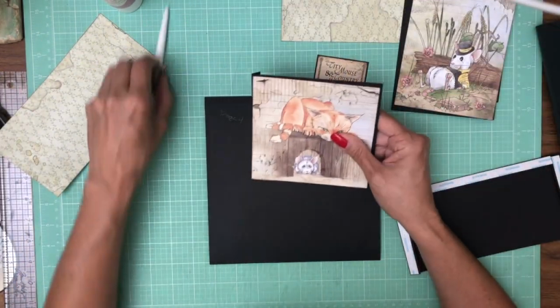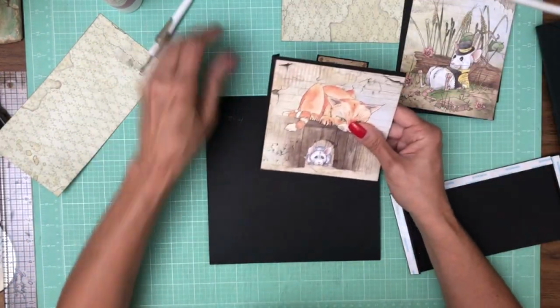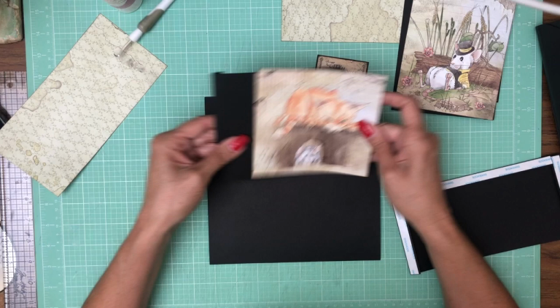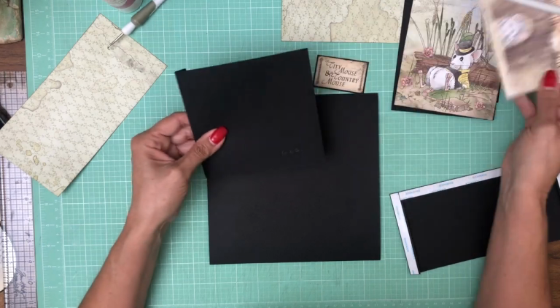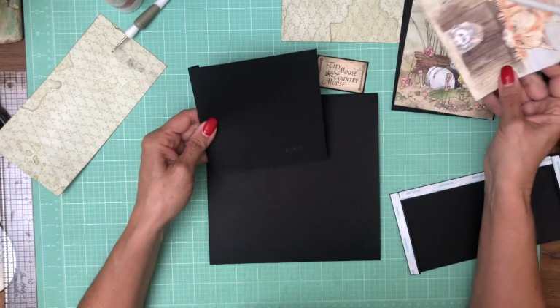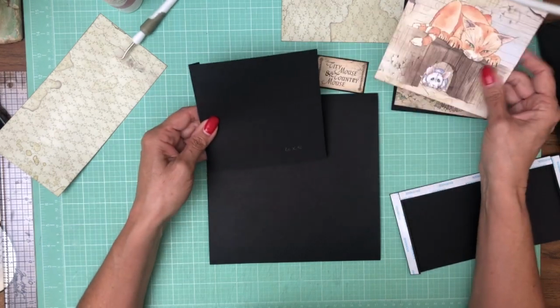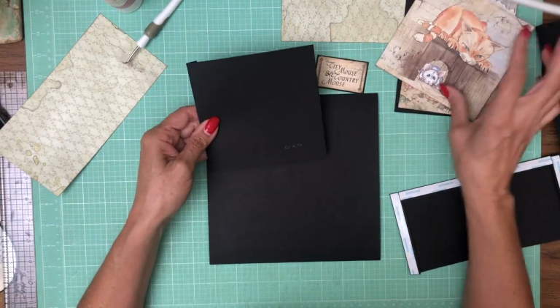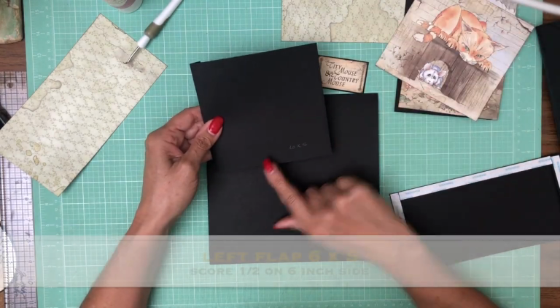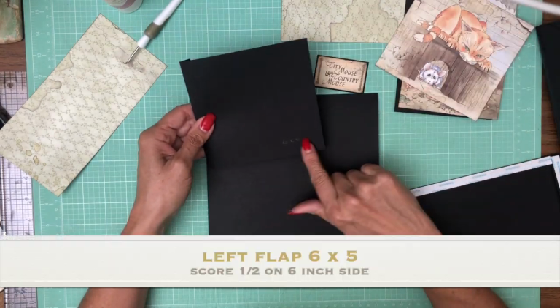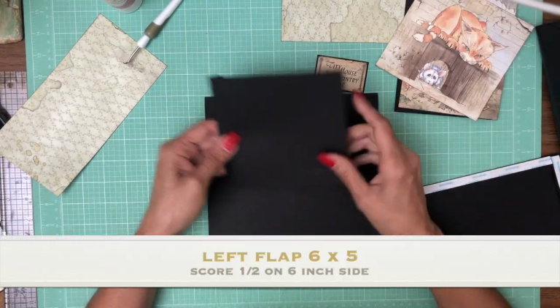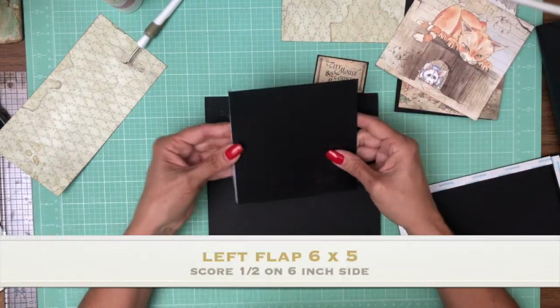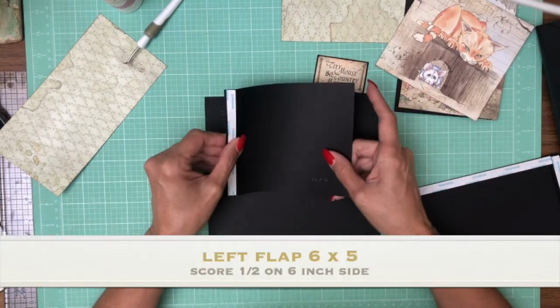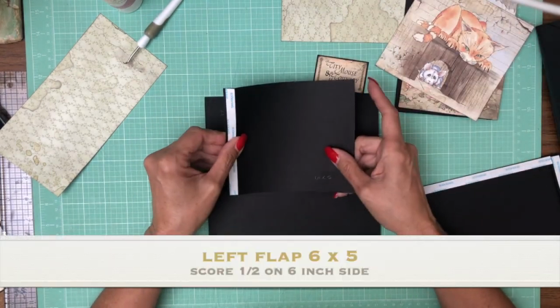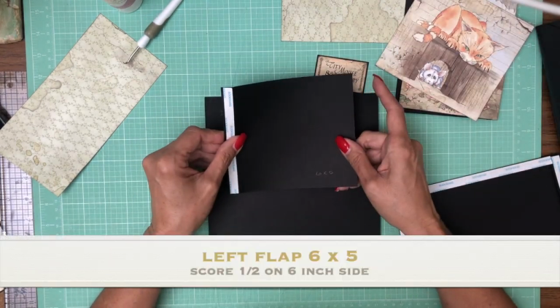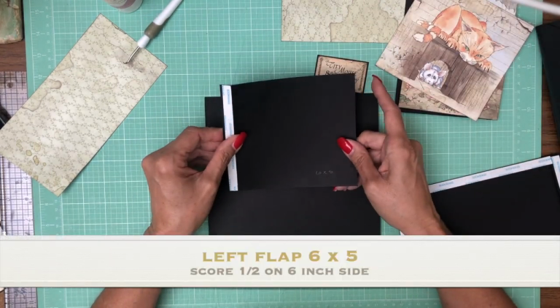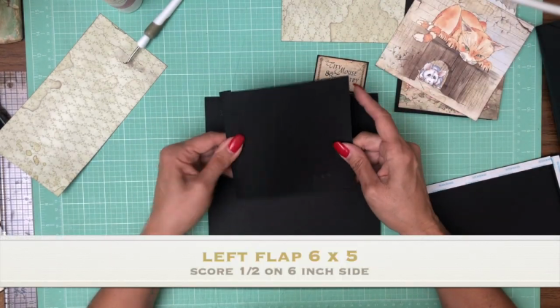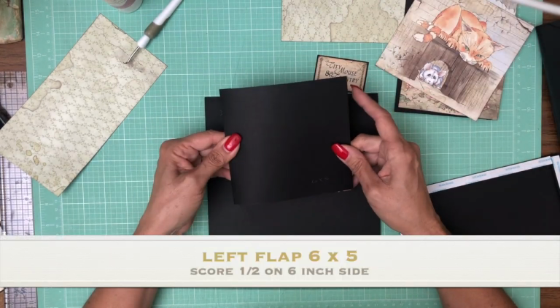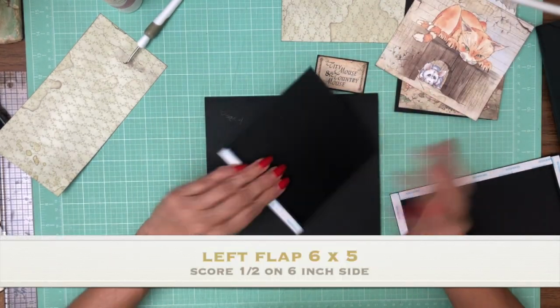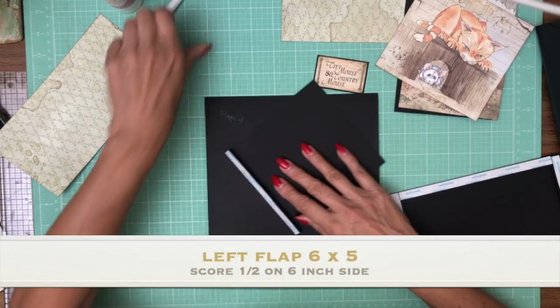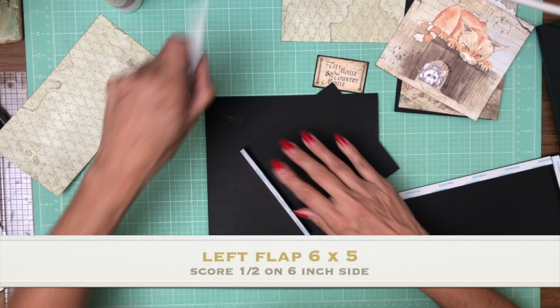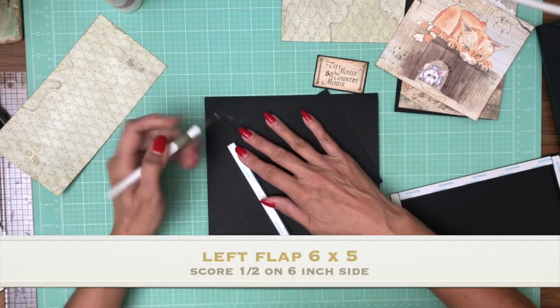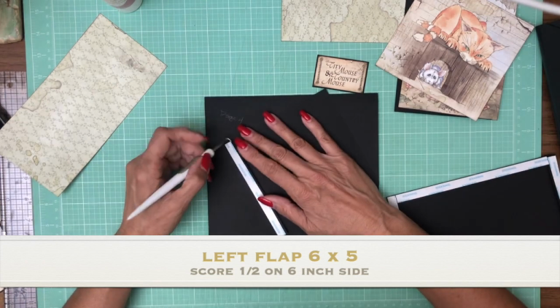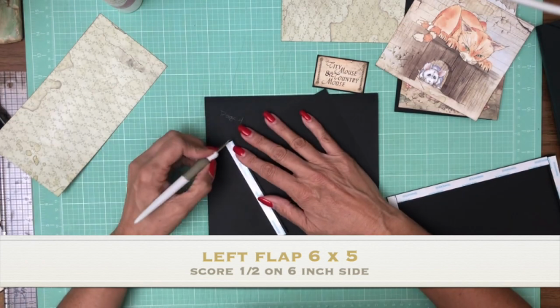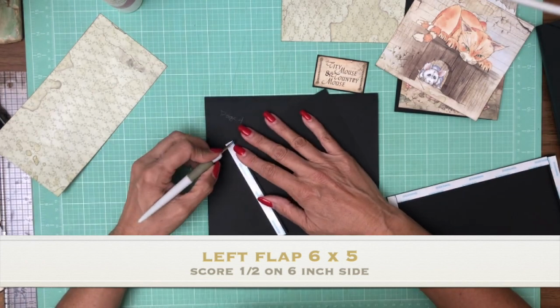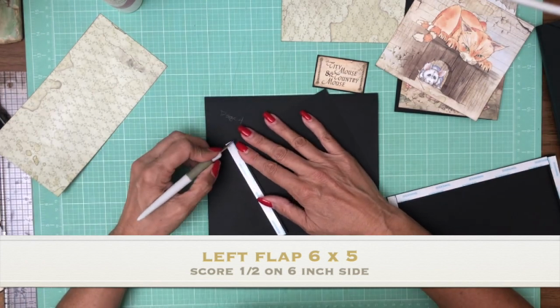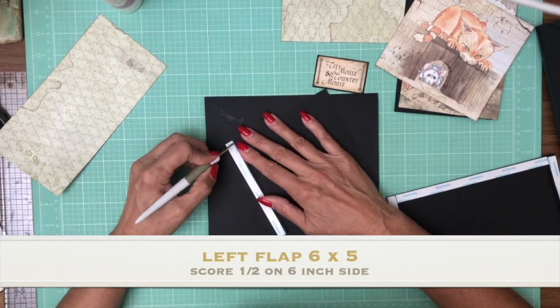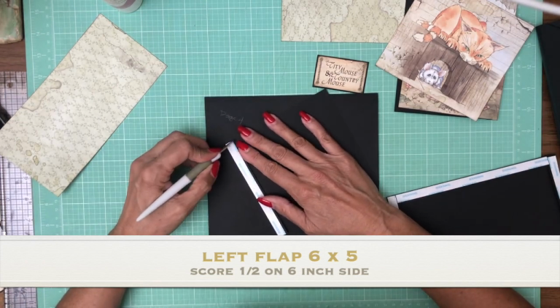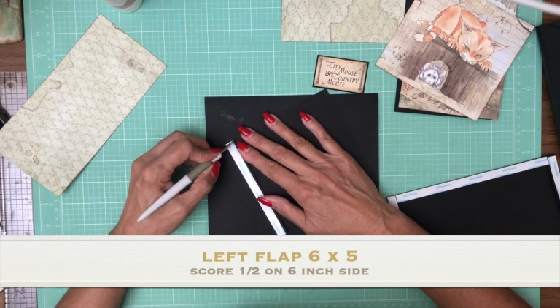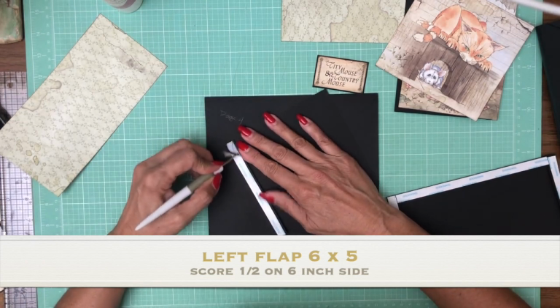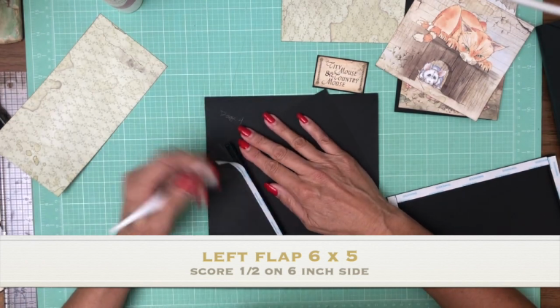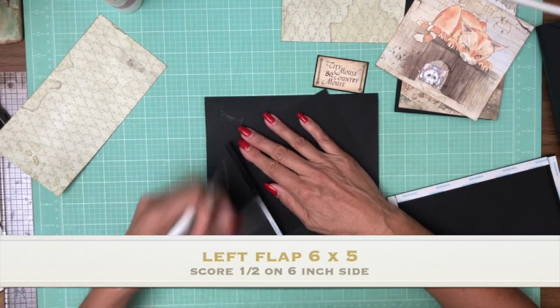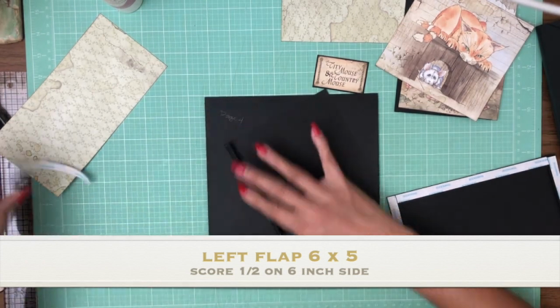So we have the left-hand flap which is six by five. You're going to score a half inch on the six inch side. Then we're going to get these flaps installed, then we'll add the pocket.